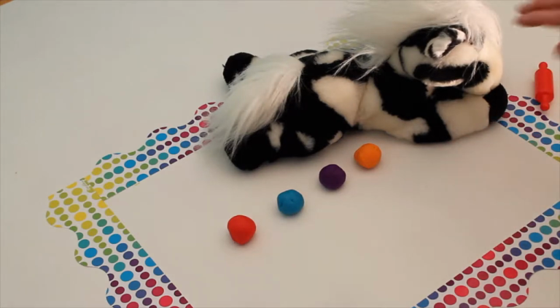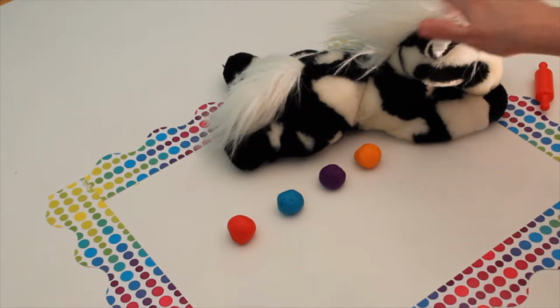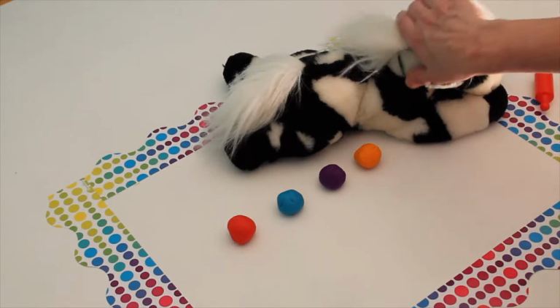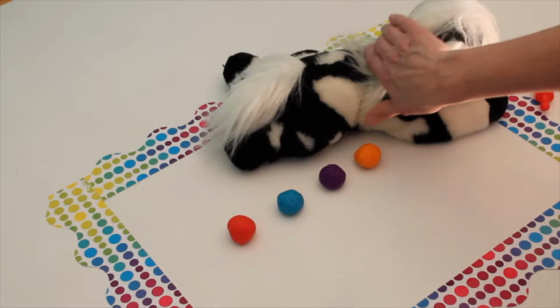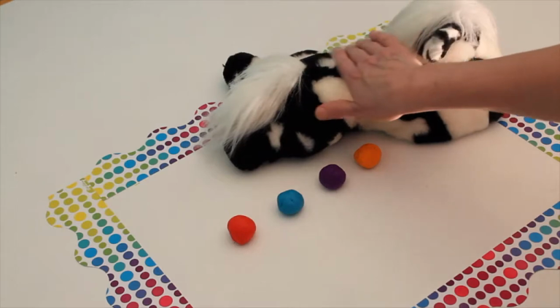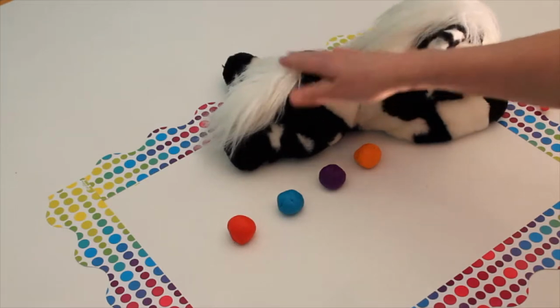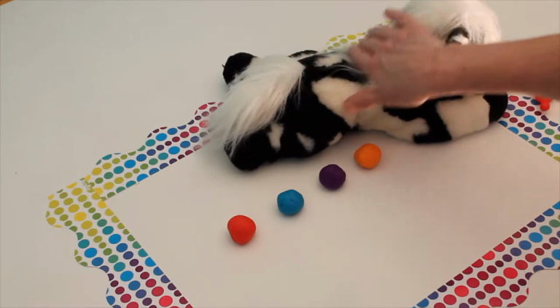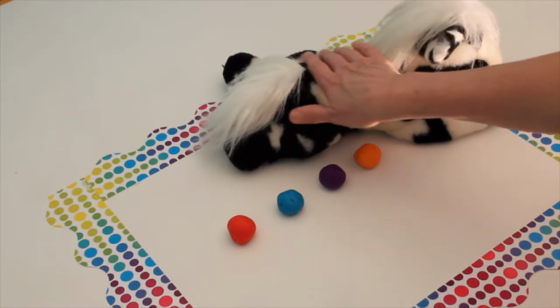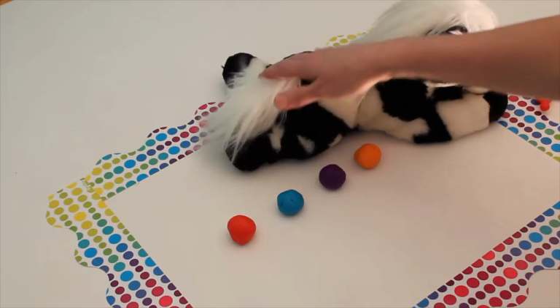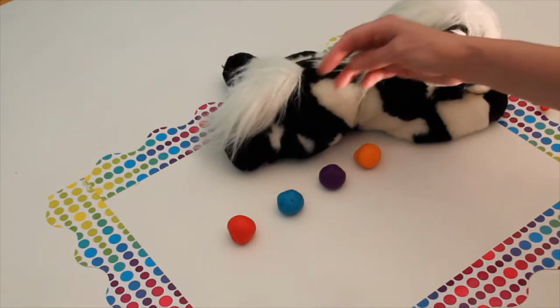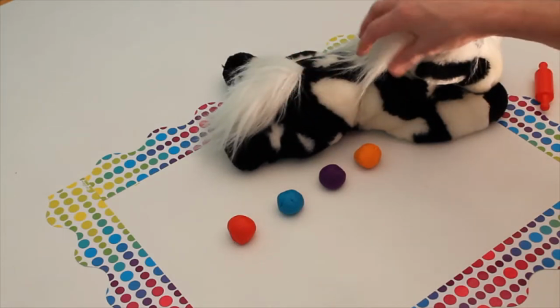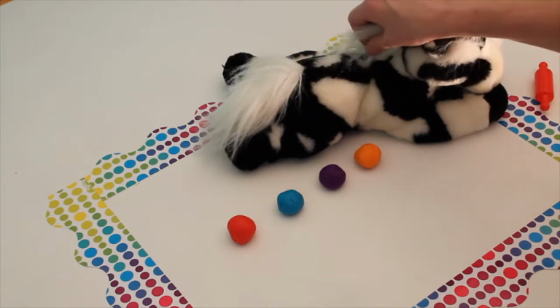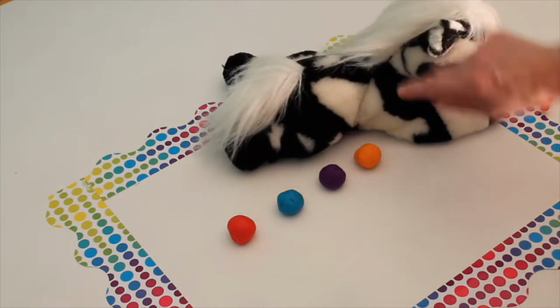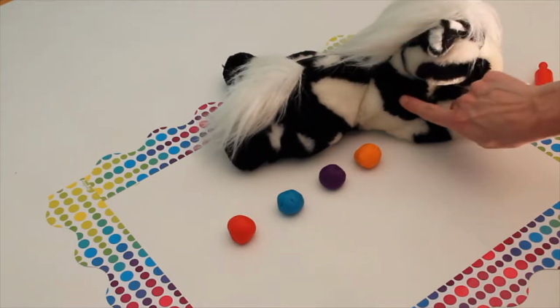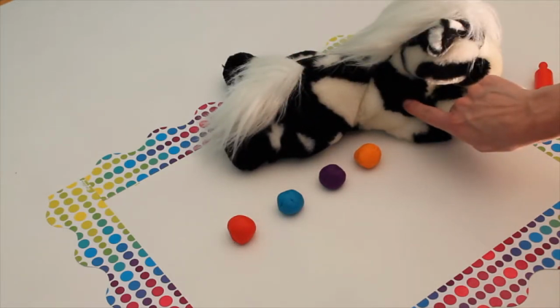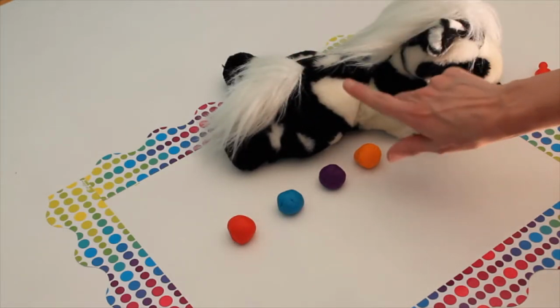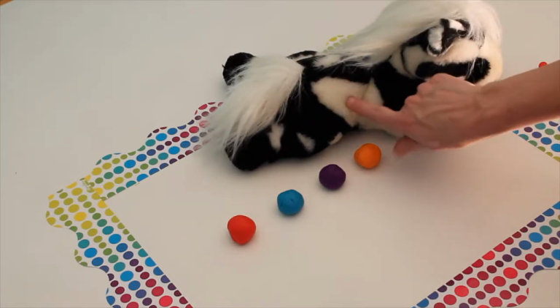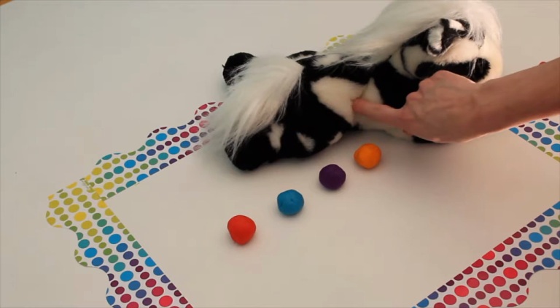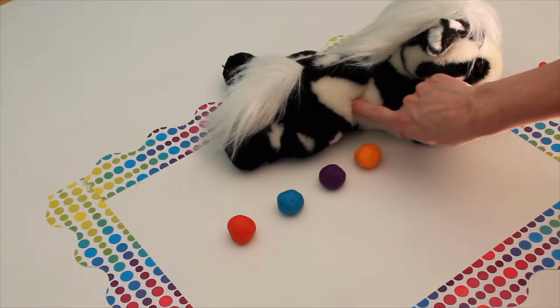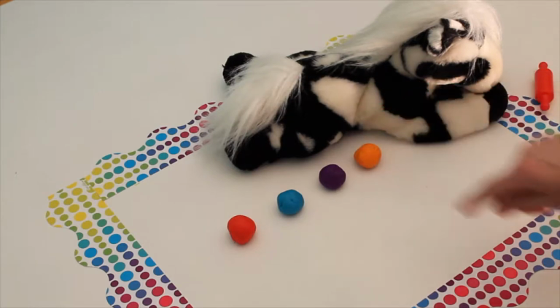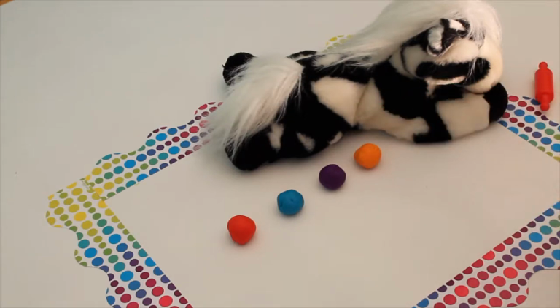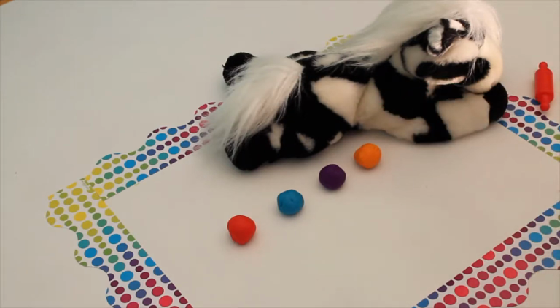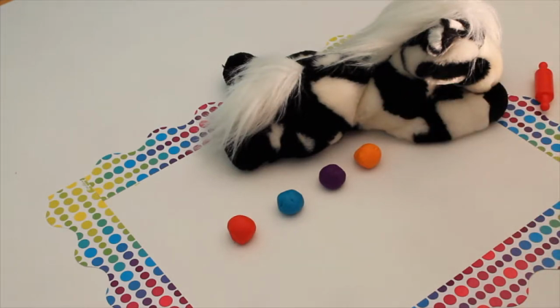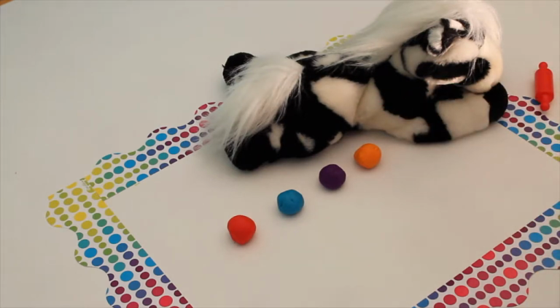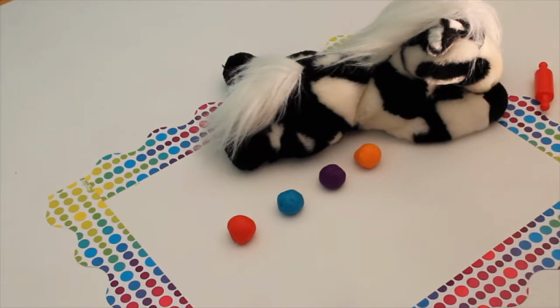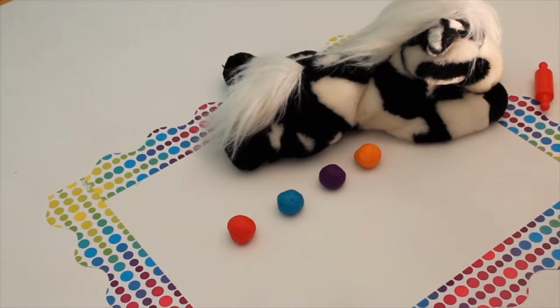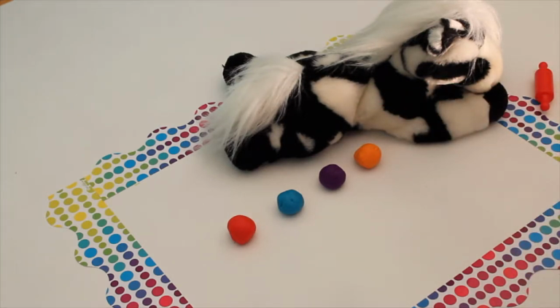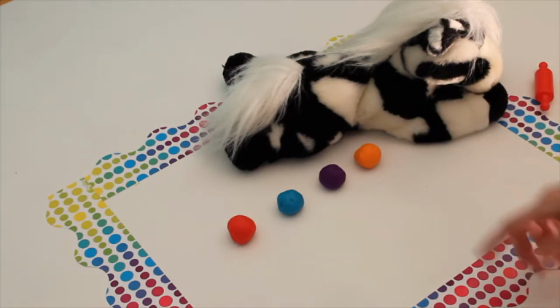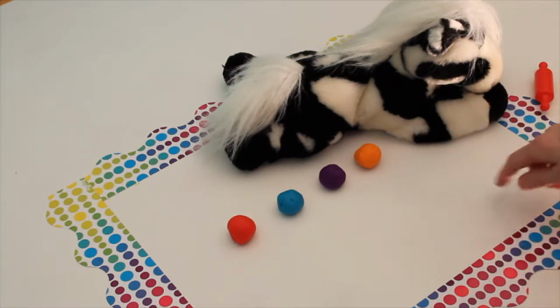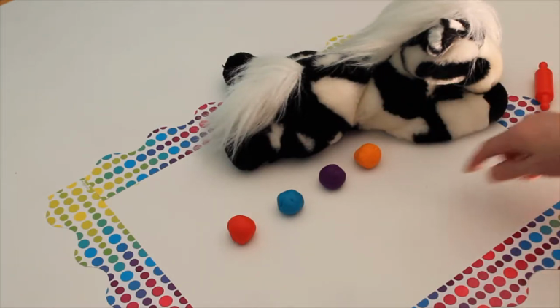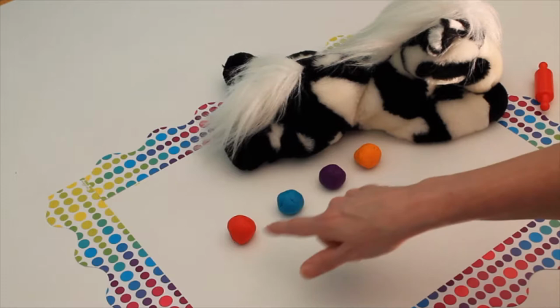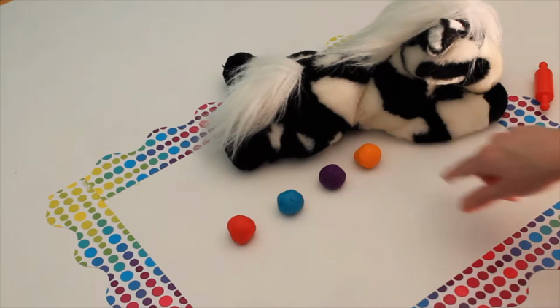Mr. Zebra is soft and fluffy and he has two colors. He's black and he's white, and he's going to visit with us while we make some fun shapes with our Play-Doh.